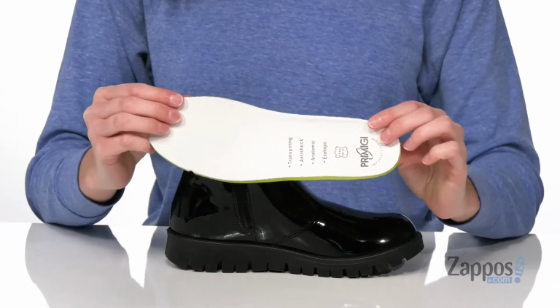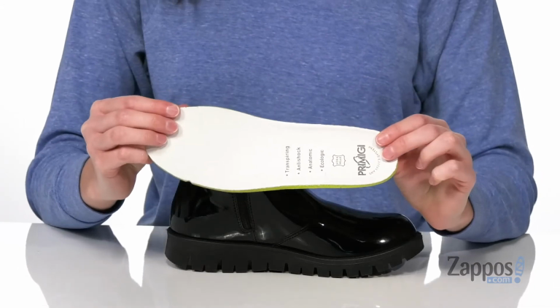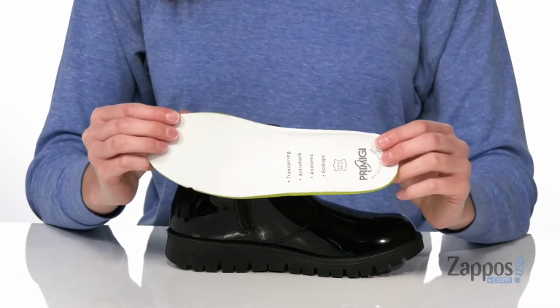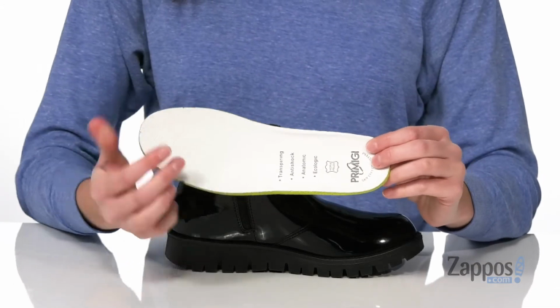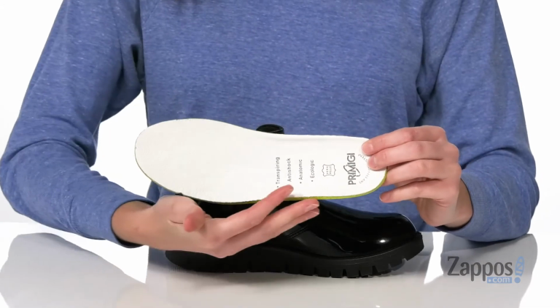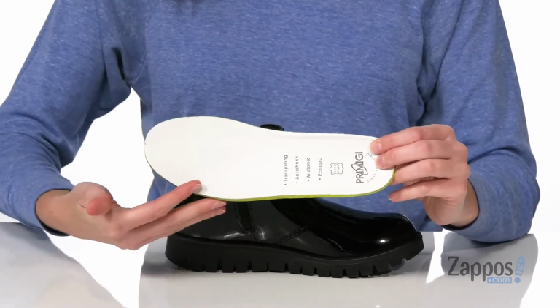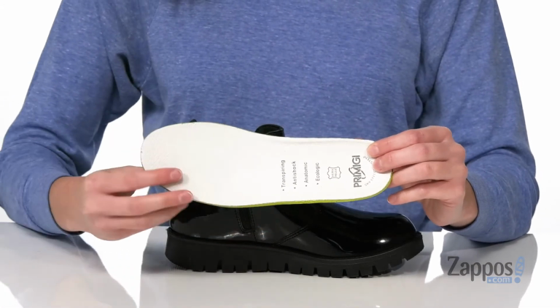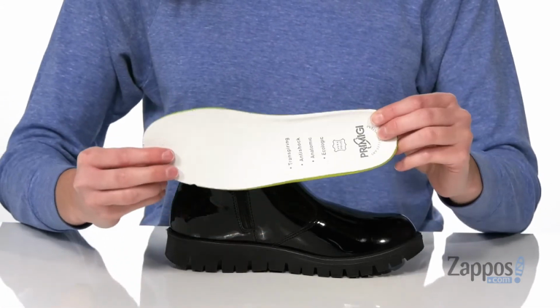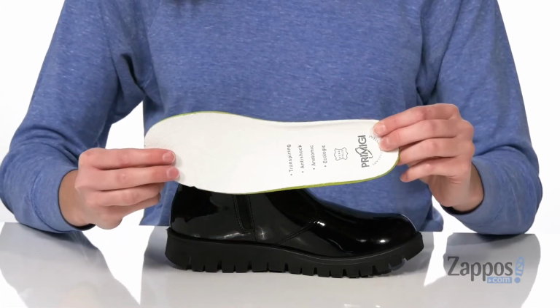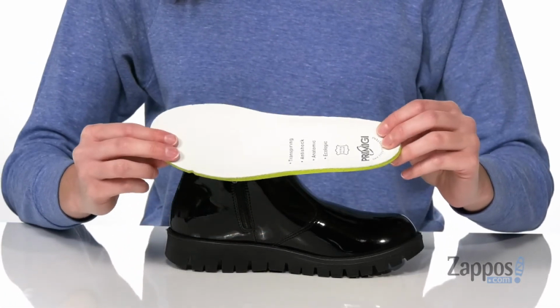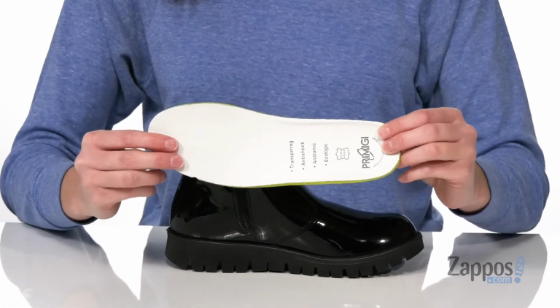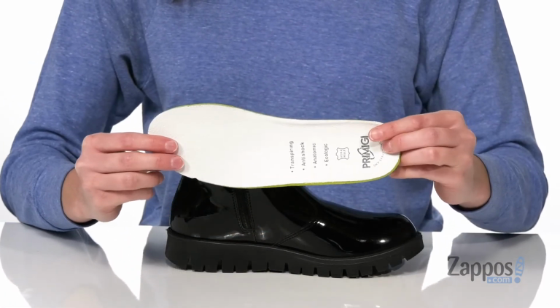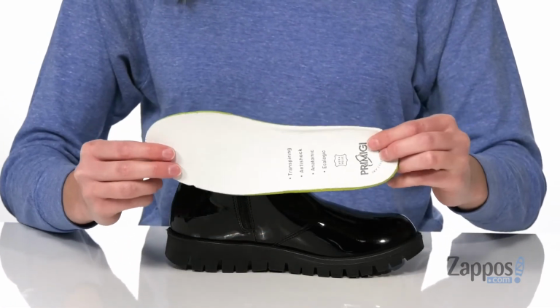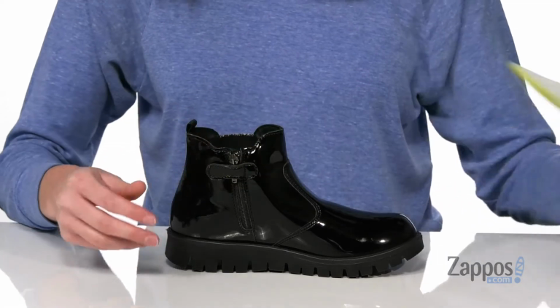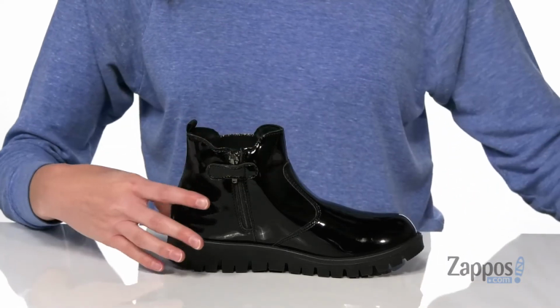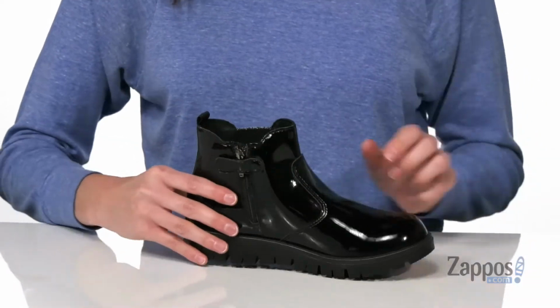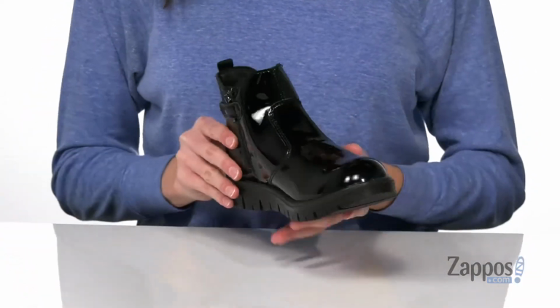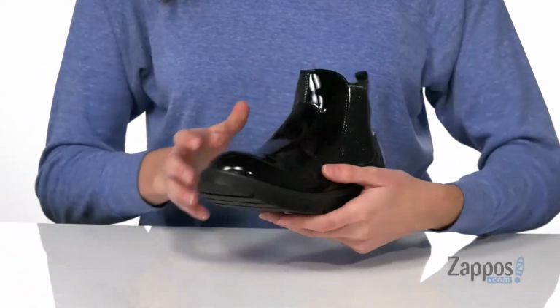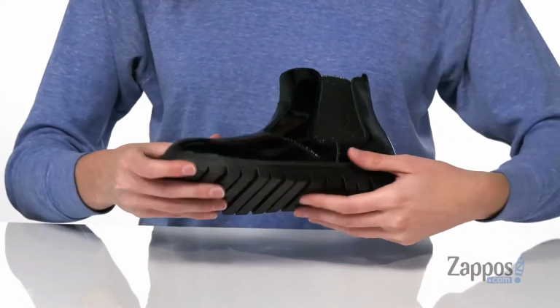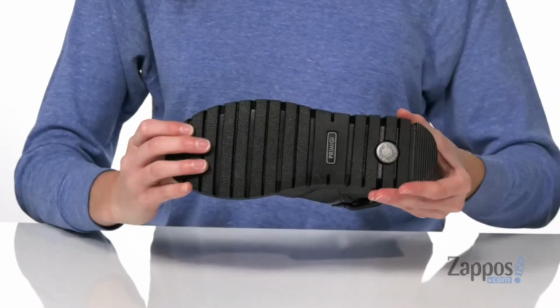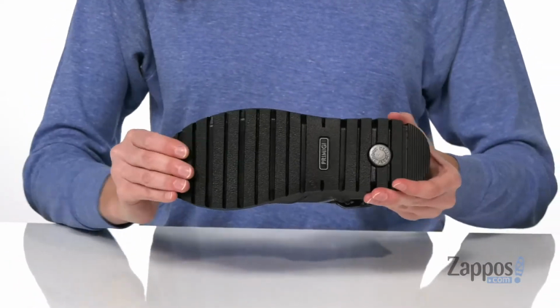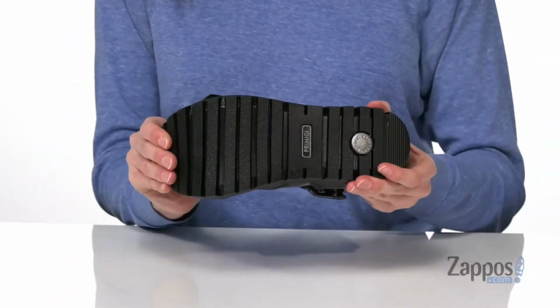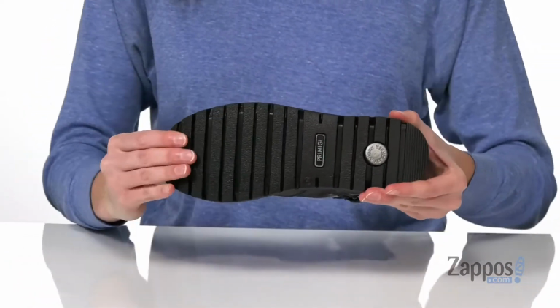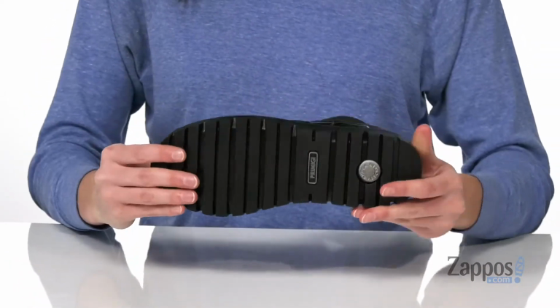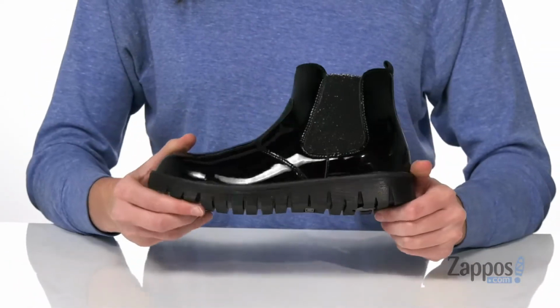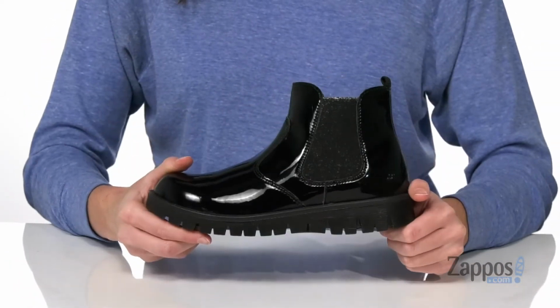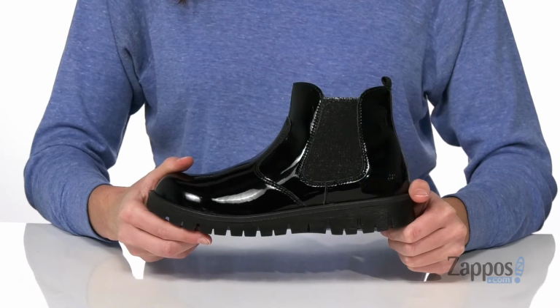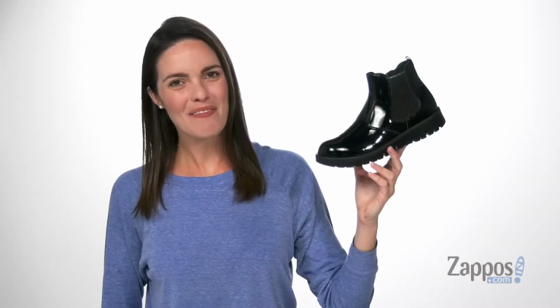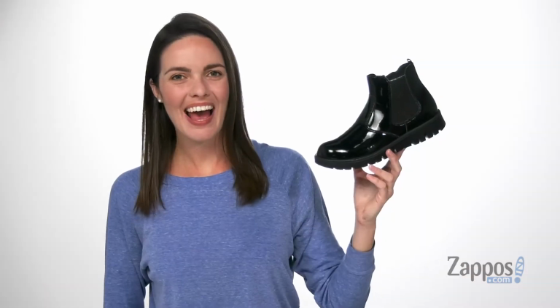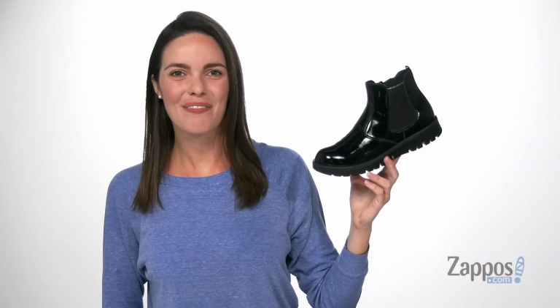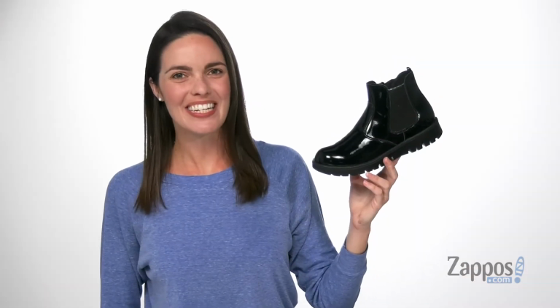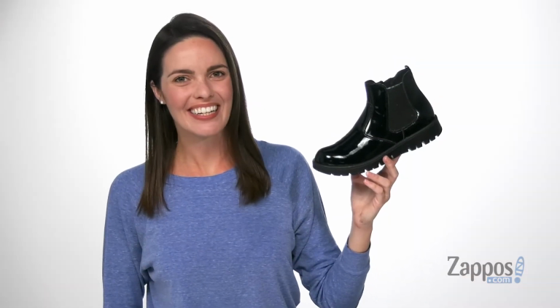It features their sky effect system, which makes this insole lightweight, breathable, and shock absorbing. It's all on top of a textured and flexible rubber outsole. Grab them today from Primici Kids.